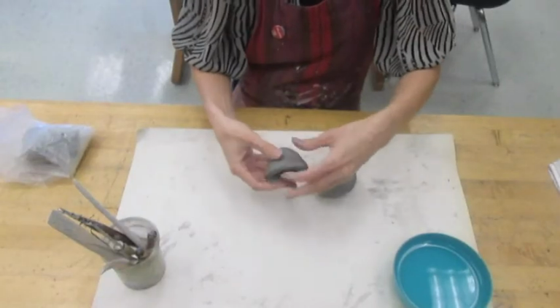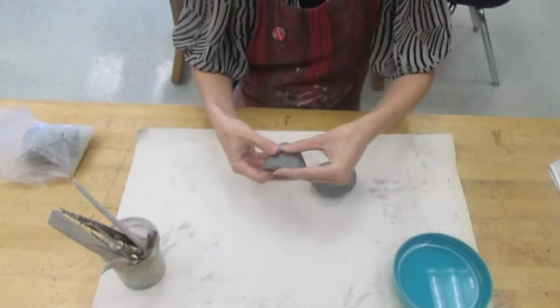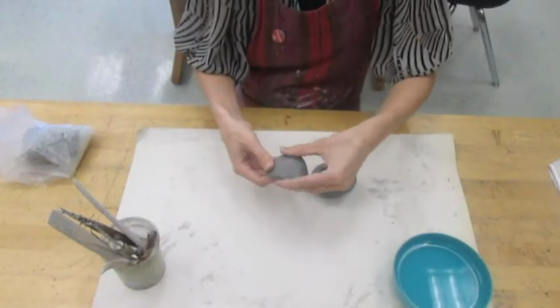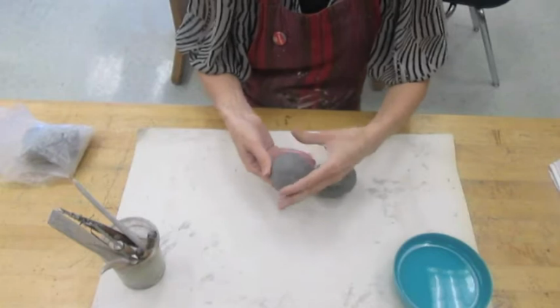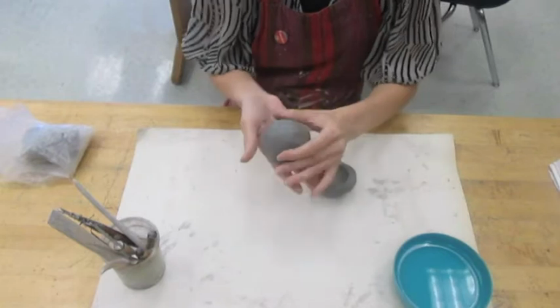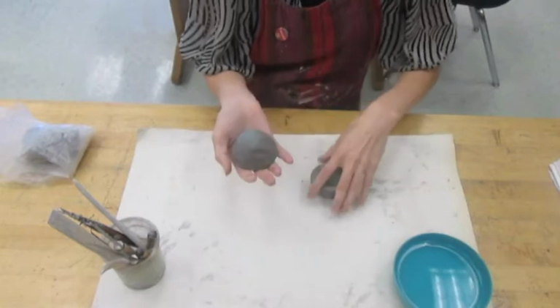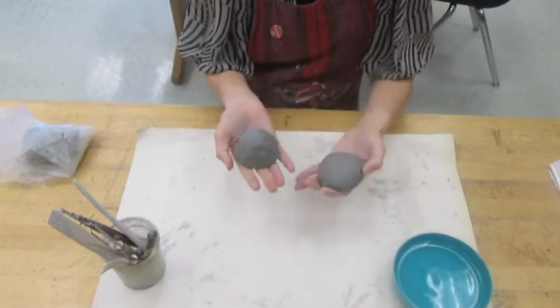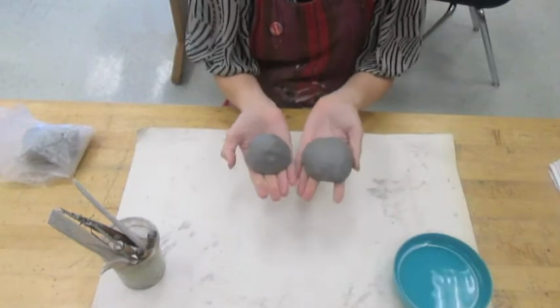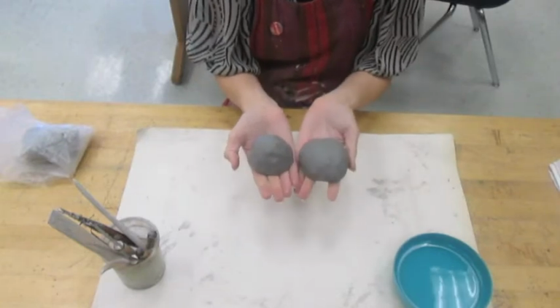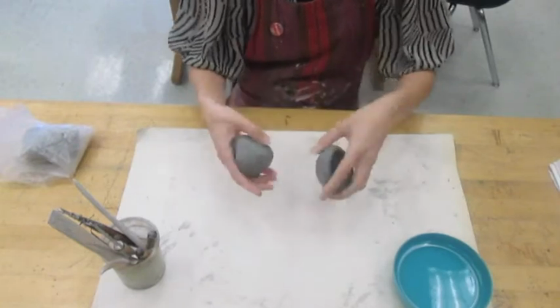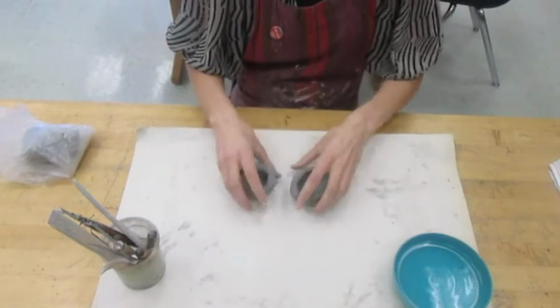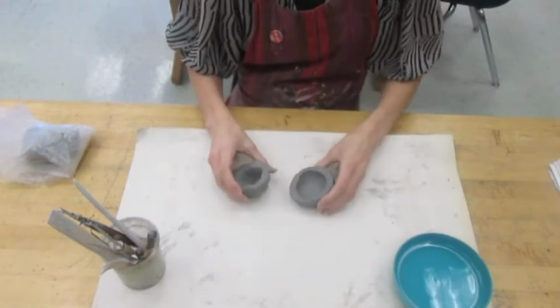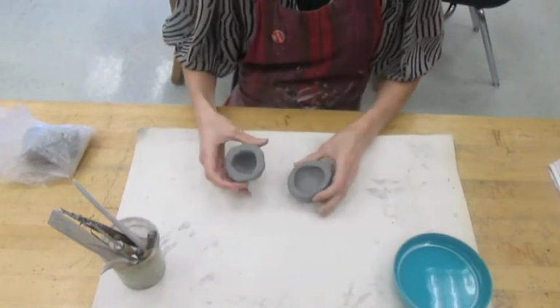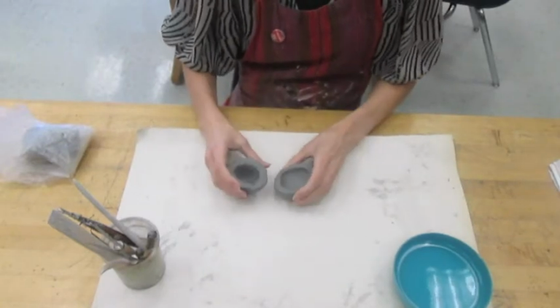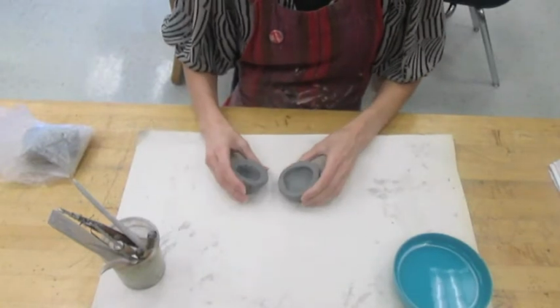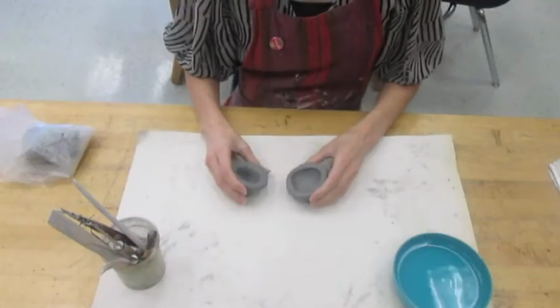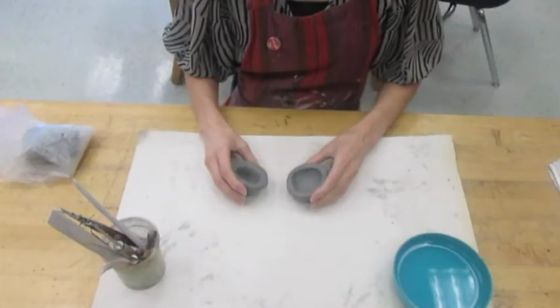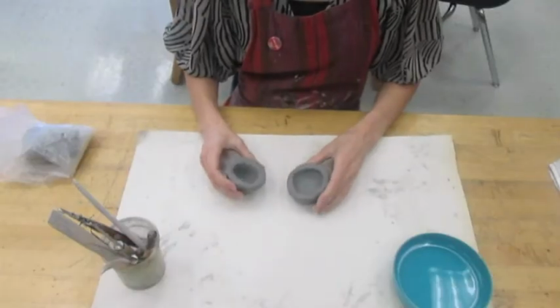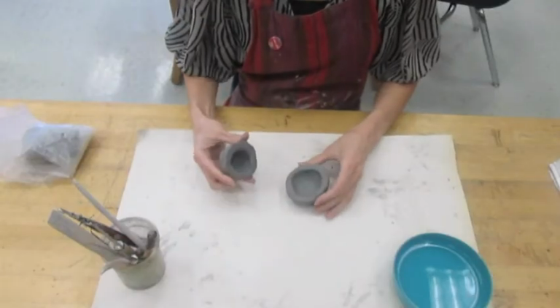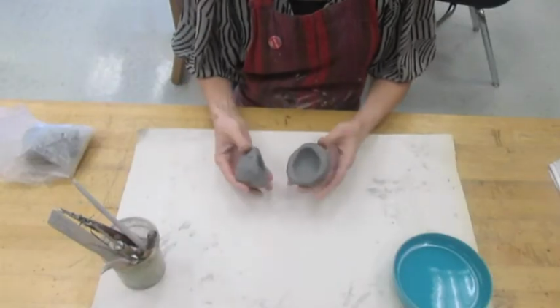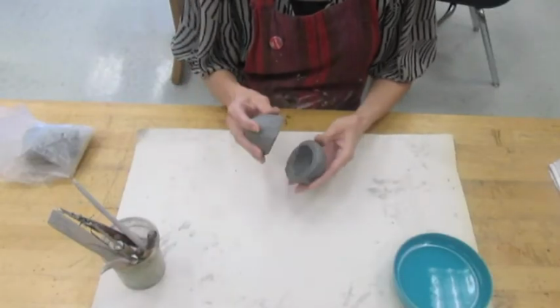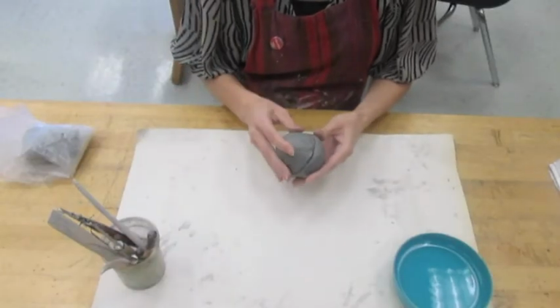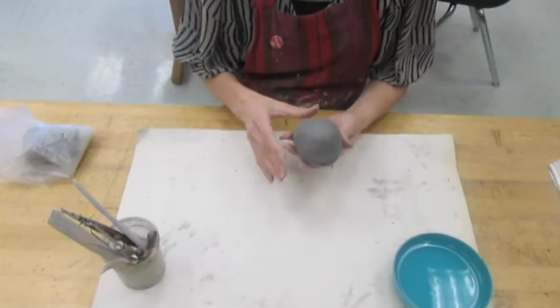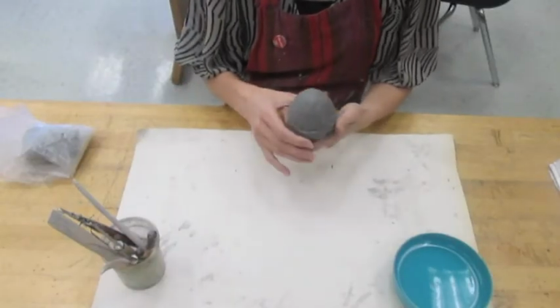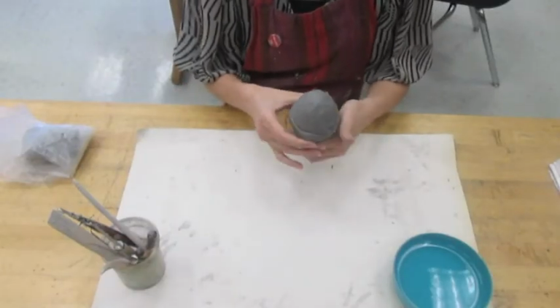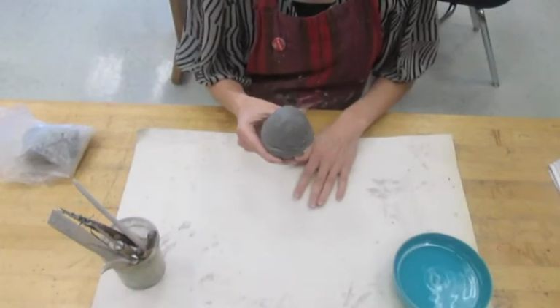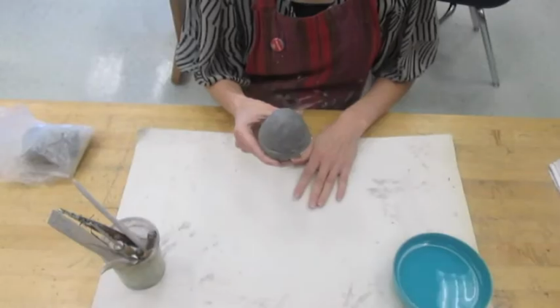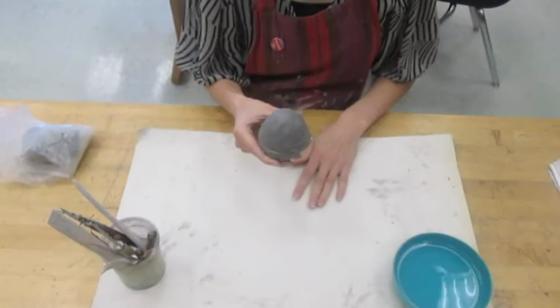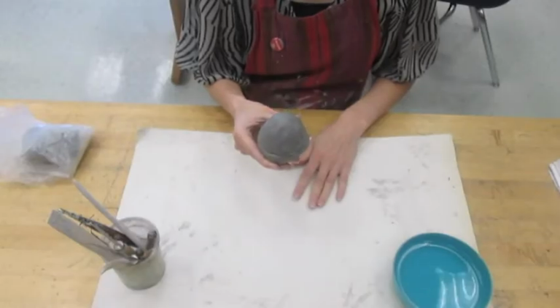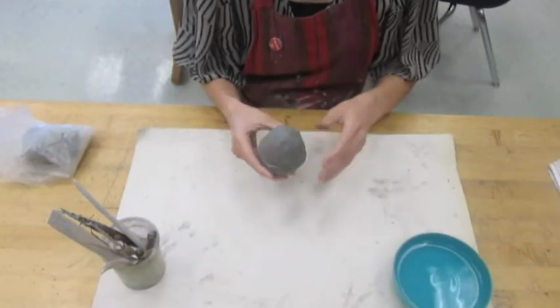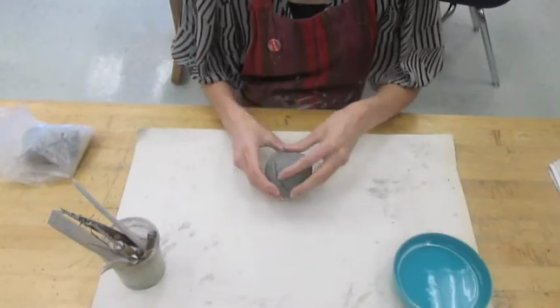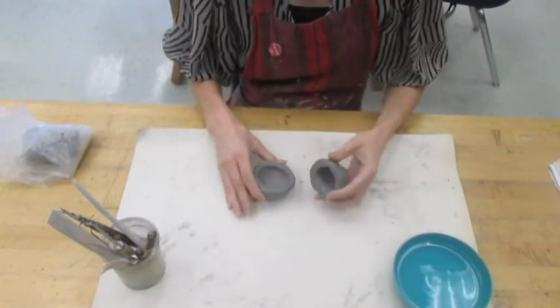Notice that my second pinch pot is more like half of an egg. I wanted that shape for the body of my creature, so I made sure to extend my pinch pot at the bottom so I could get that overall body shape.